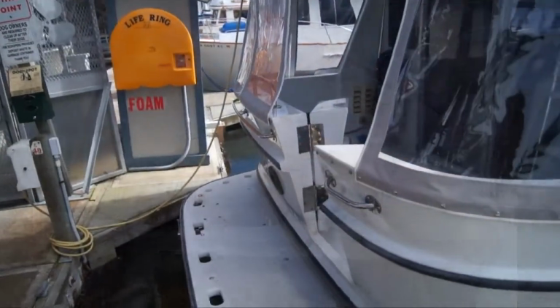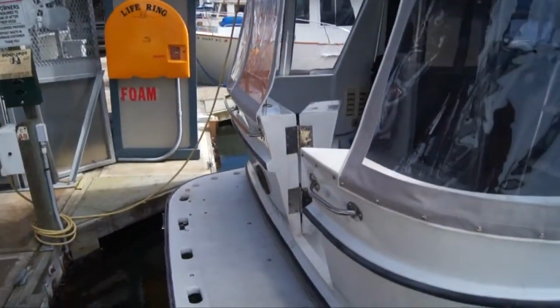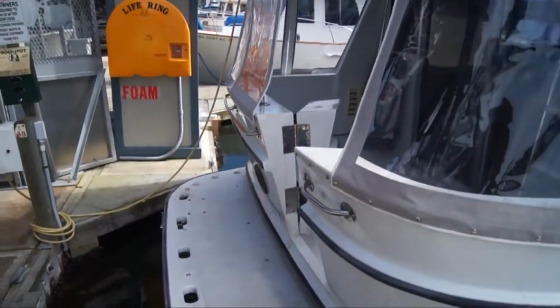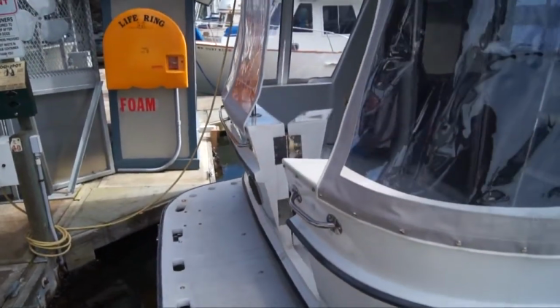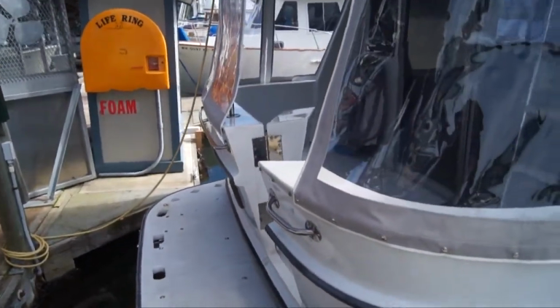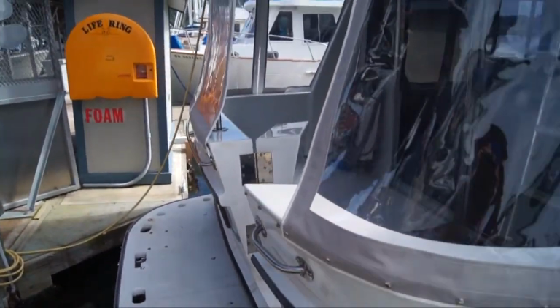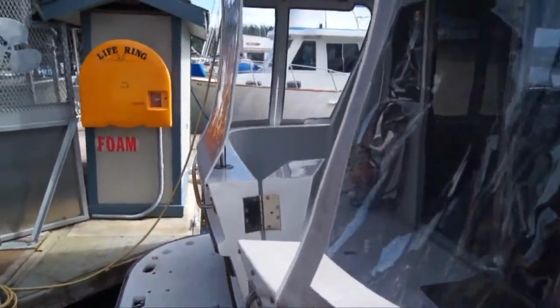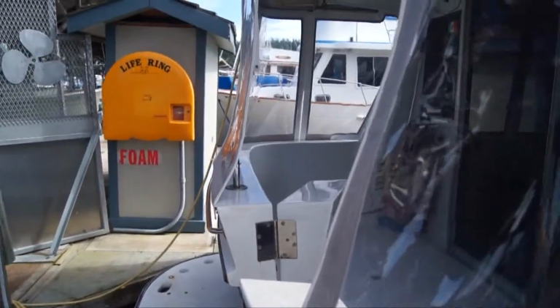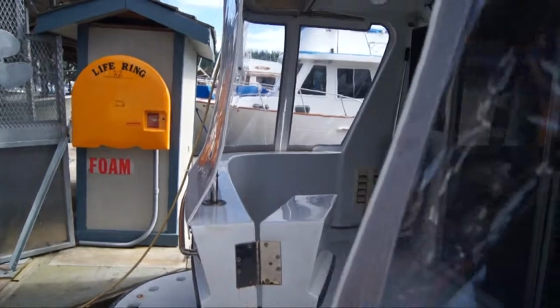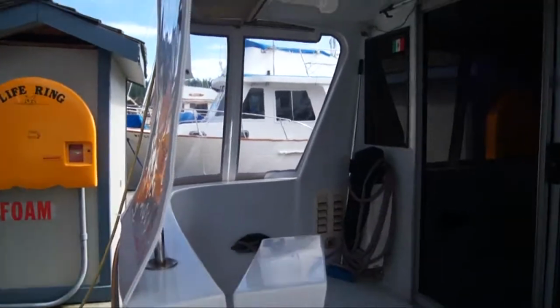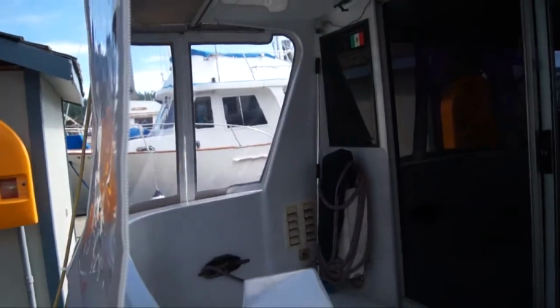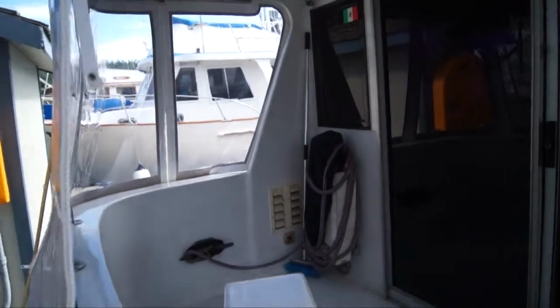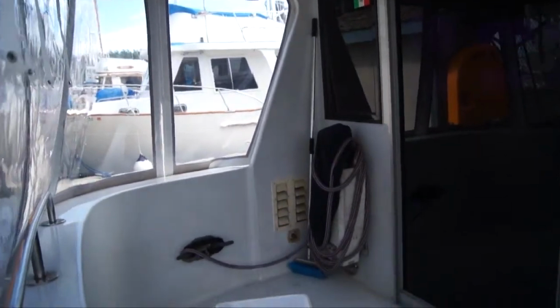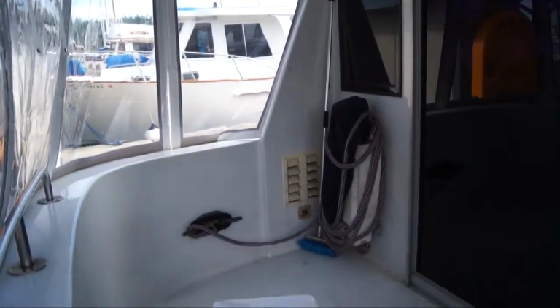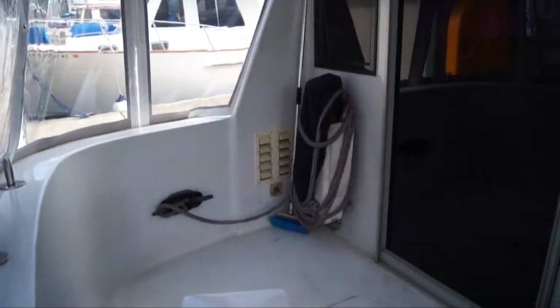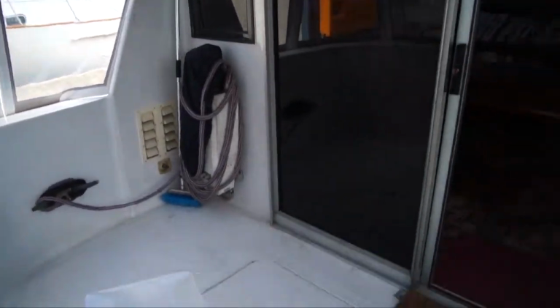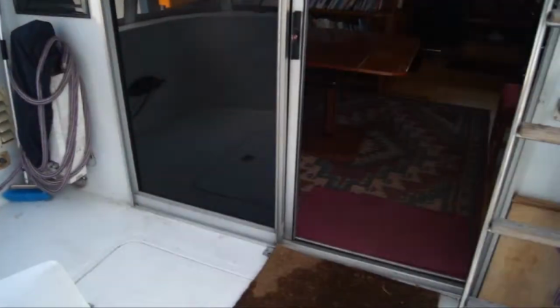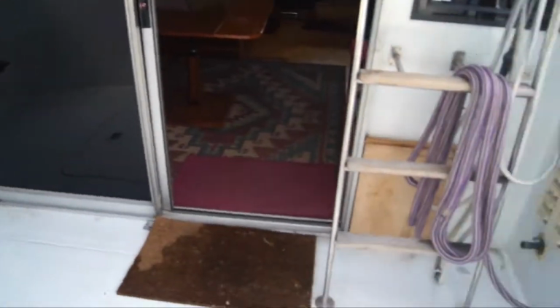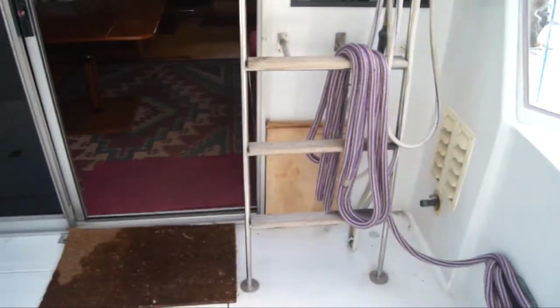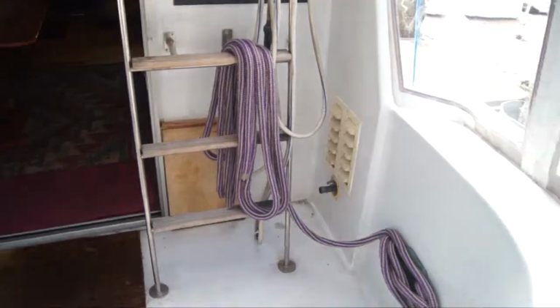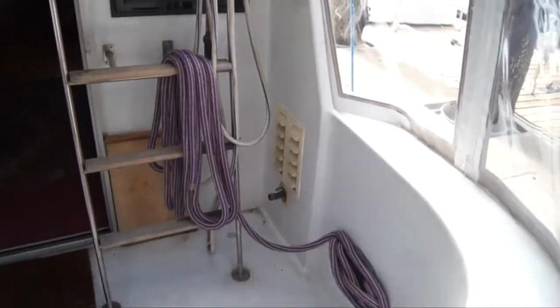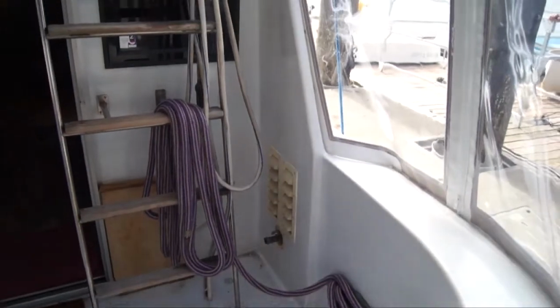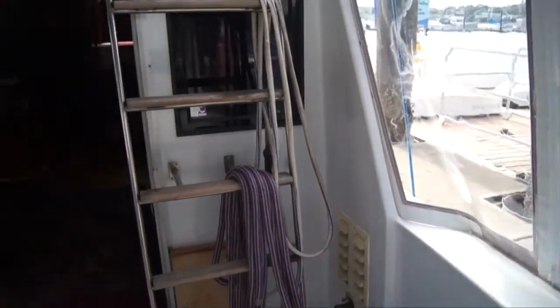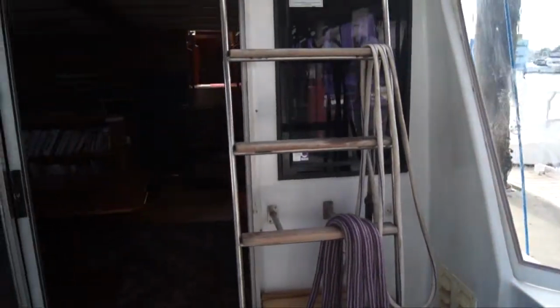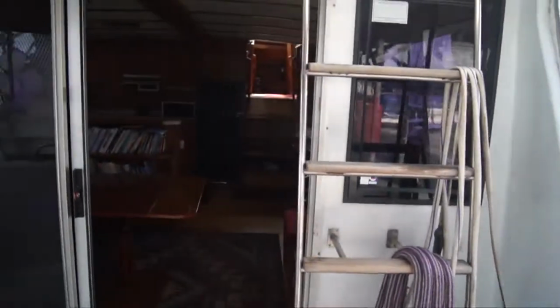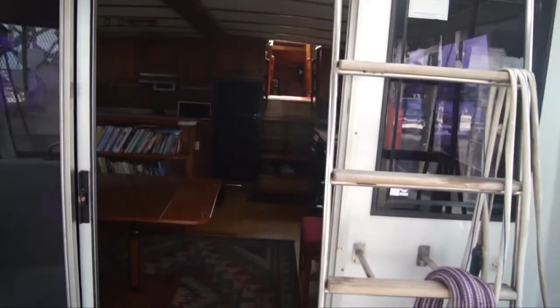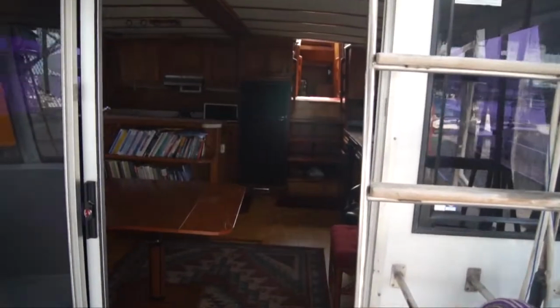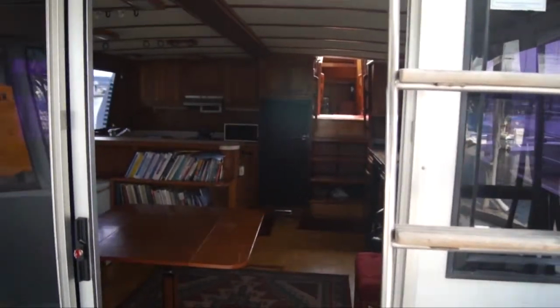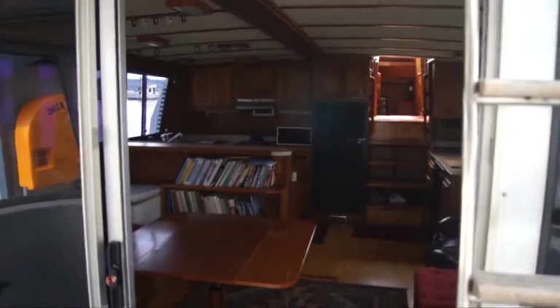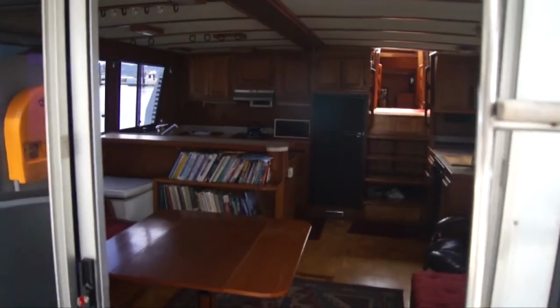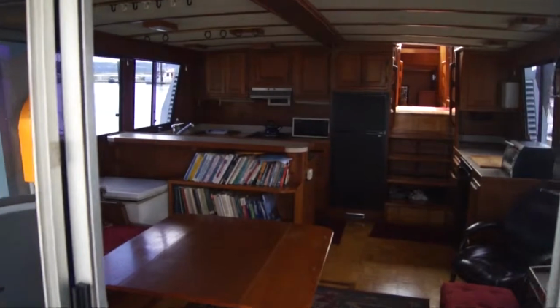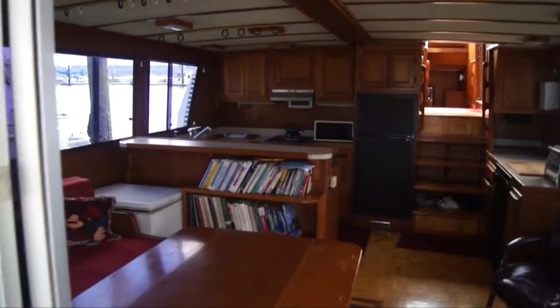You enter over the swim step into the cockpit. The cockpit has a hard top extension from the boat tech. It is fully enclosed with canvas and isinglass. A large sliding door into the main salon allows you to incorporate the cockpit as part of the main salon.